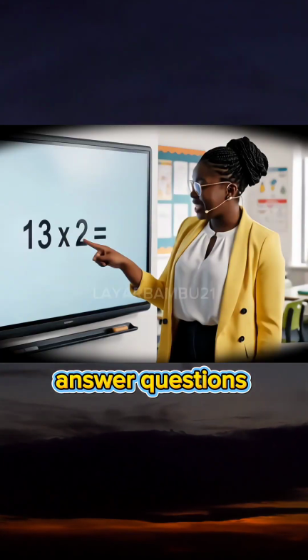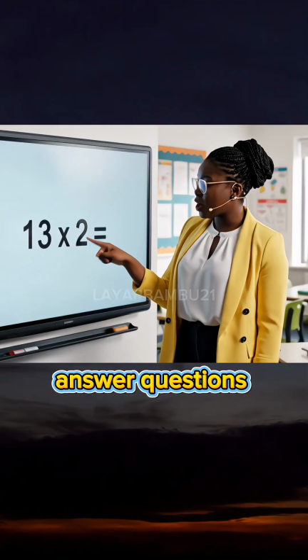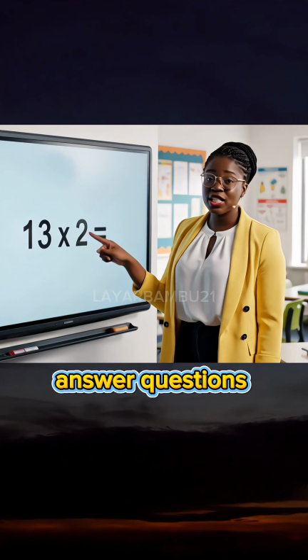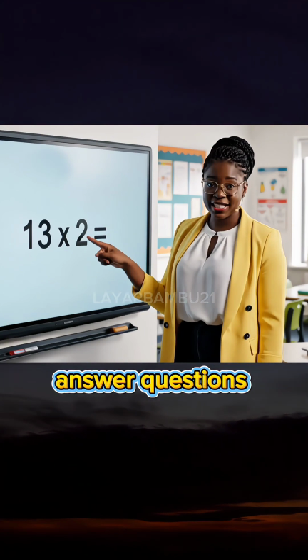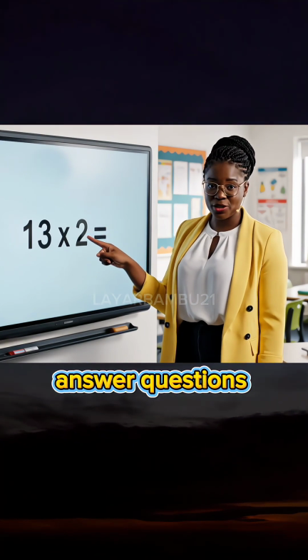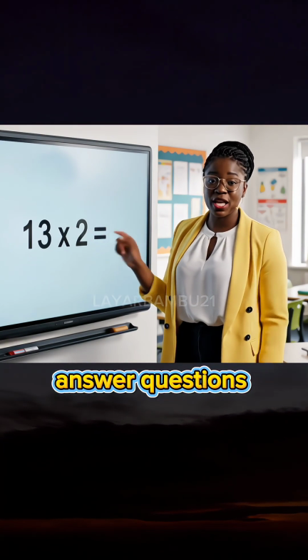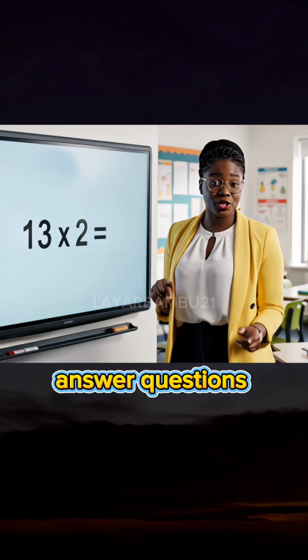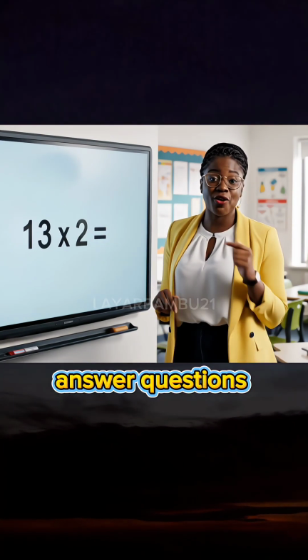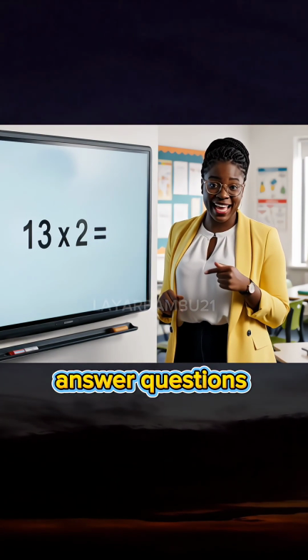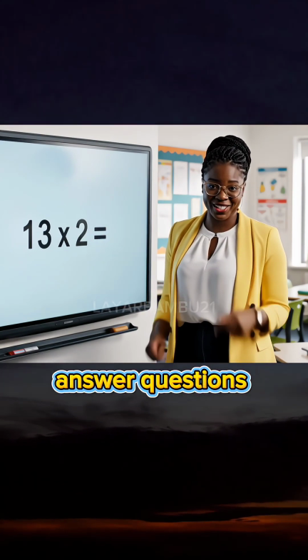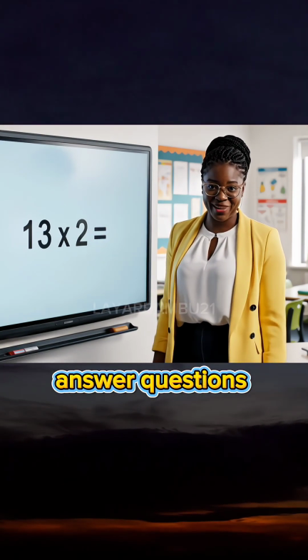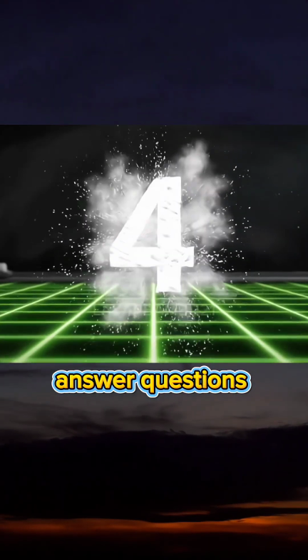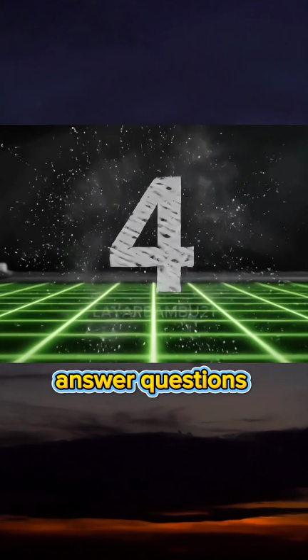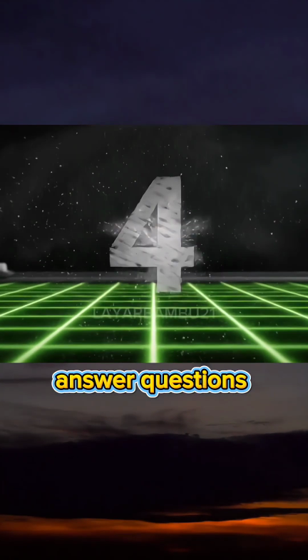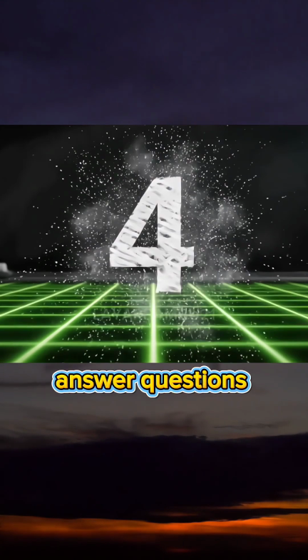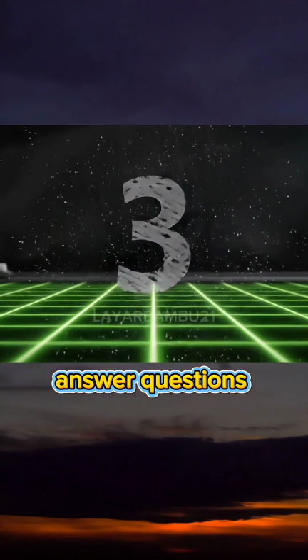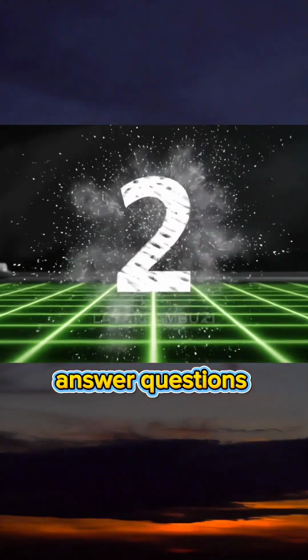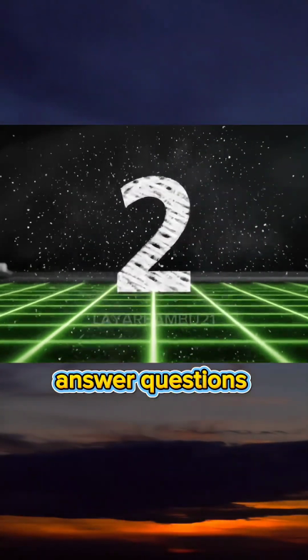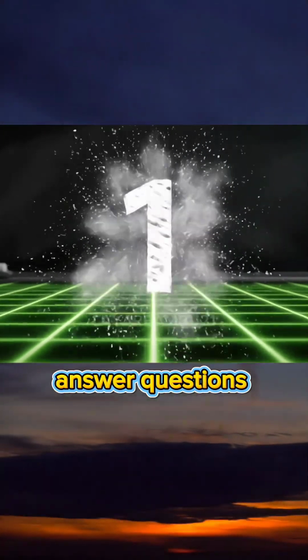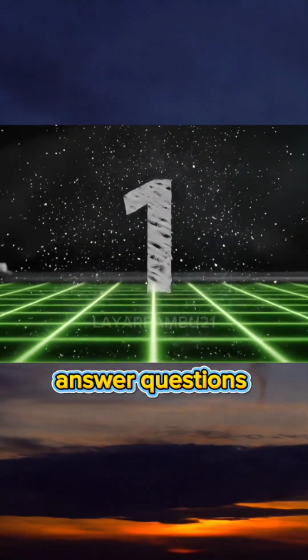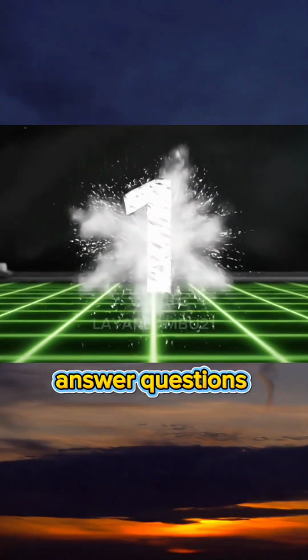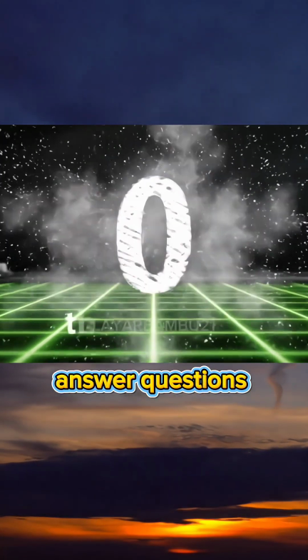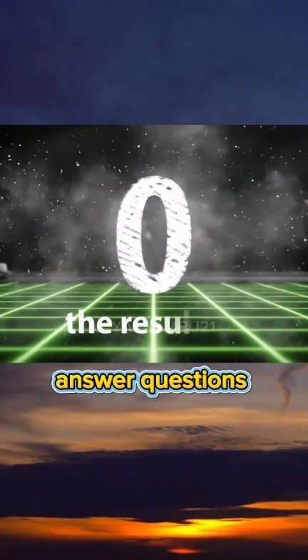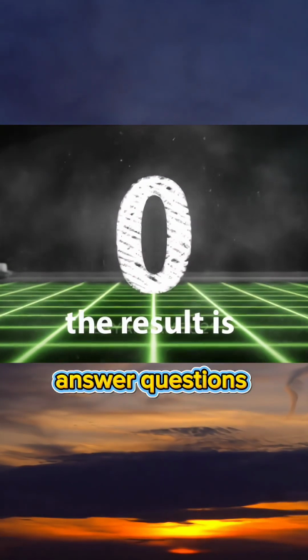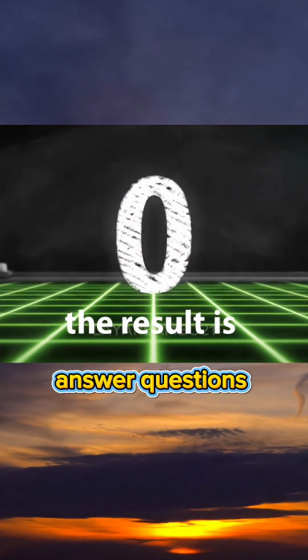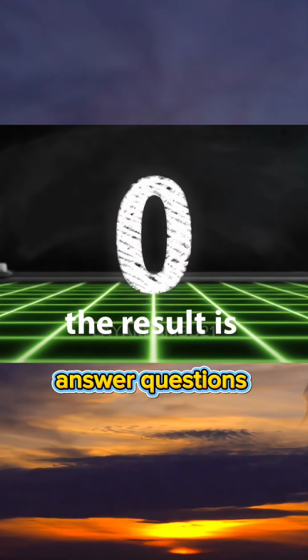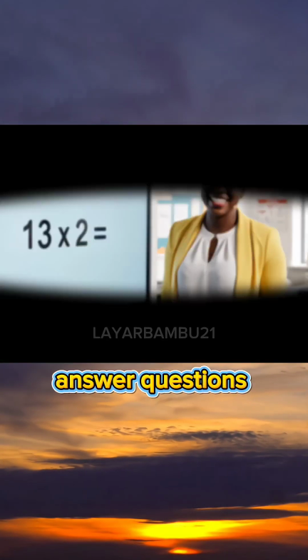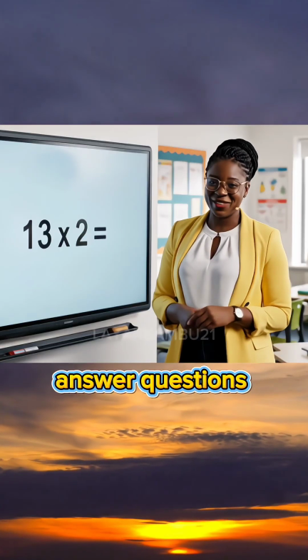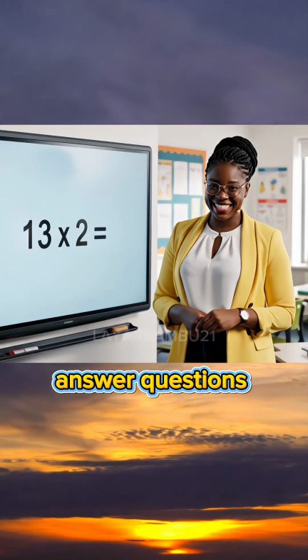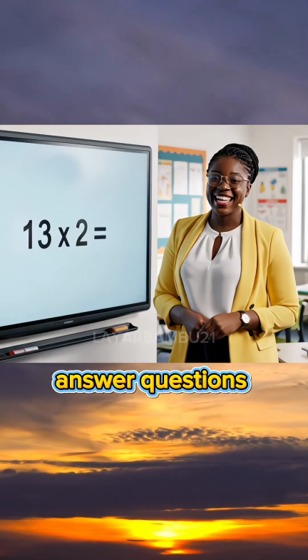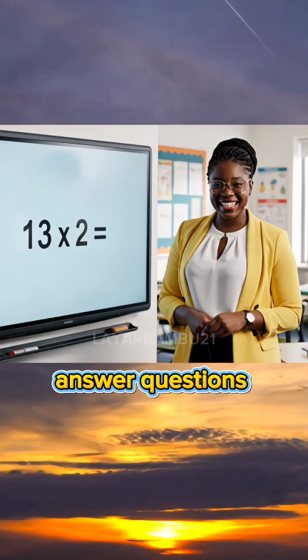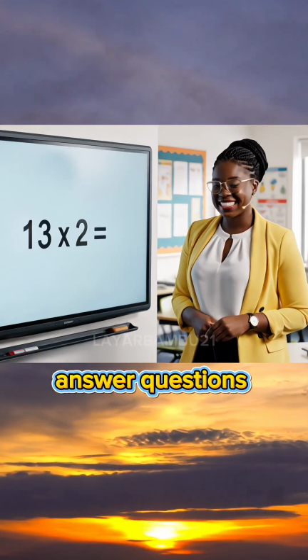Hey kids, what is 13 times two? If you're smart, write answer in the comment. Twenty-six. Let's do the next lesson.